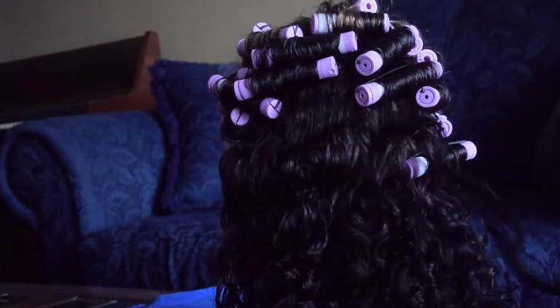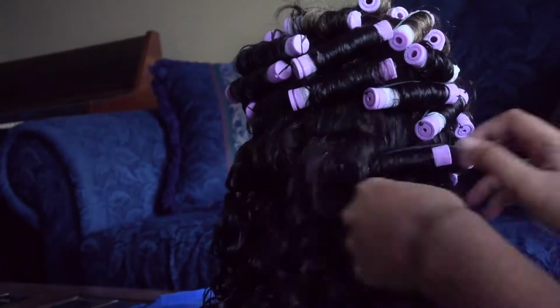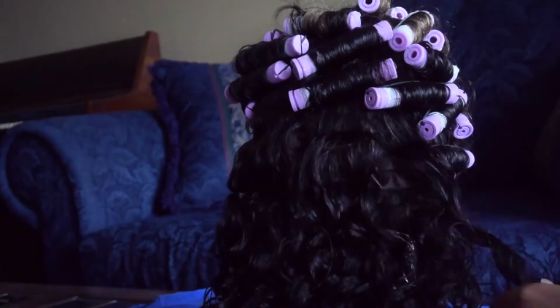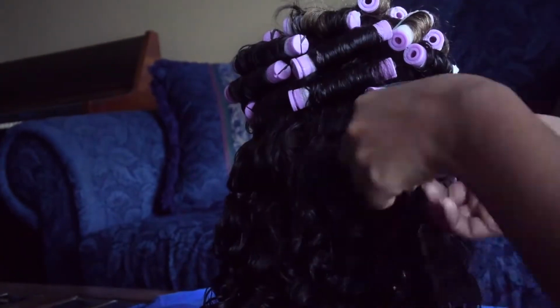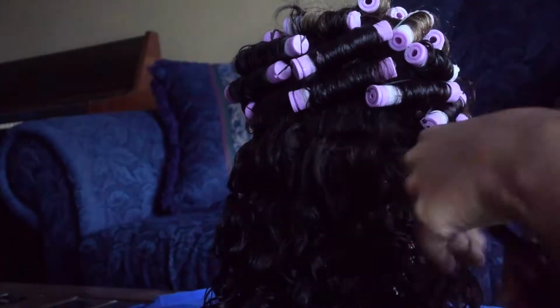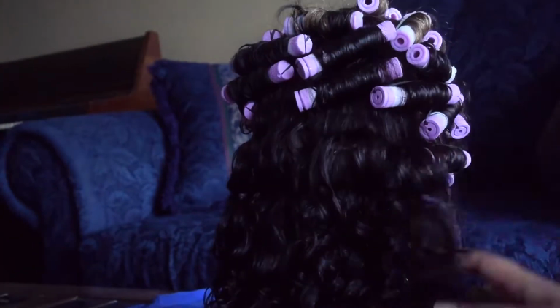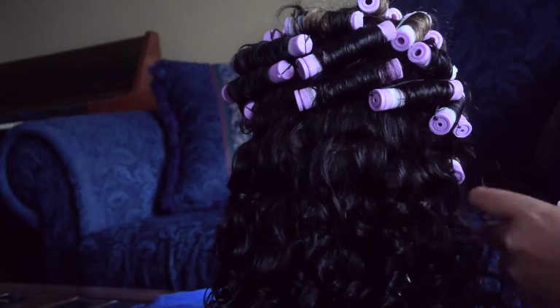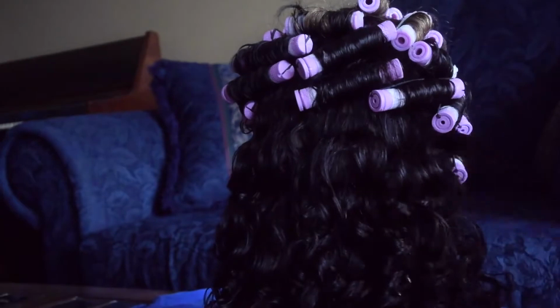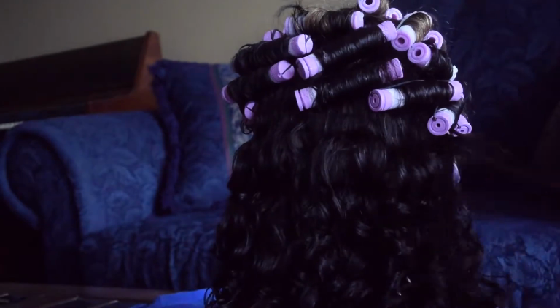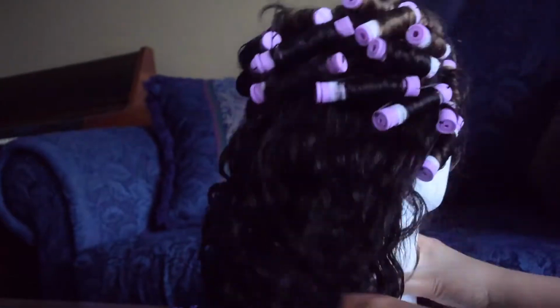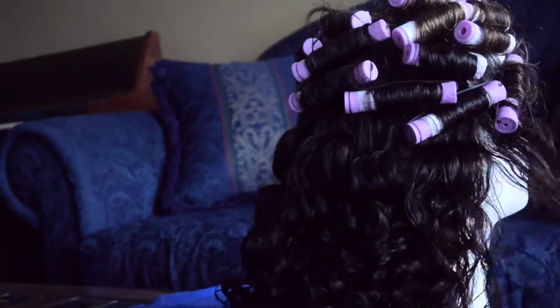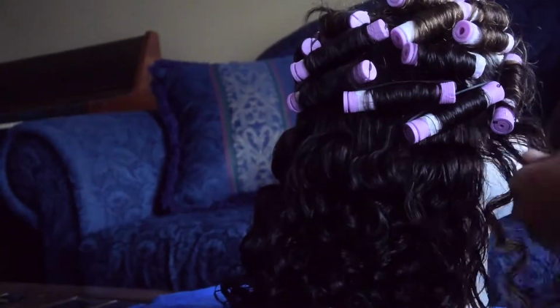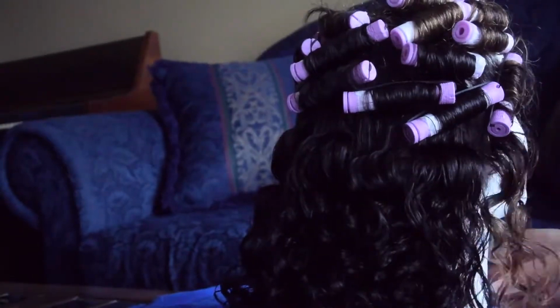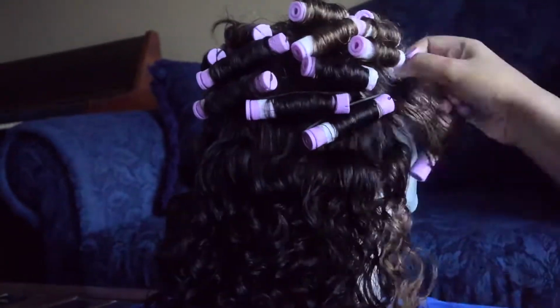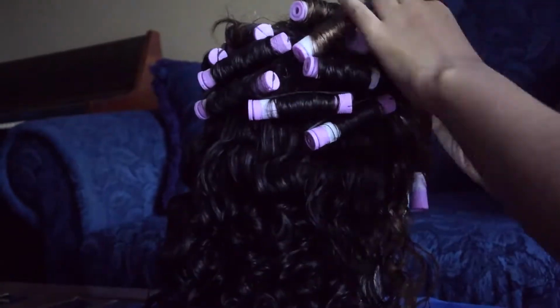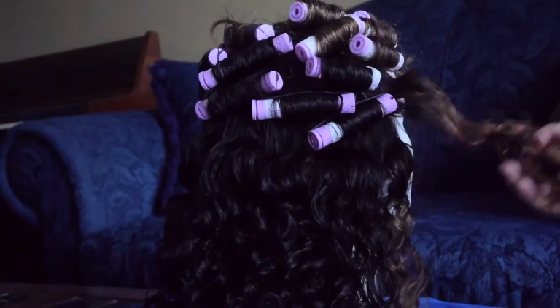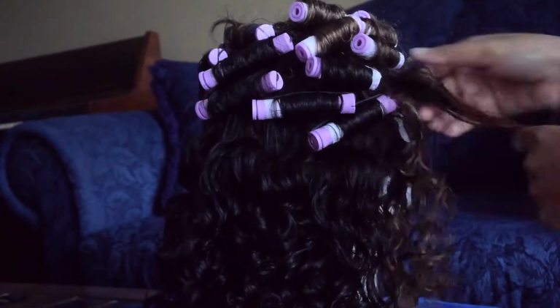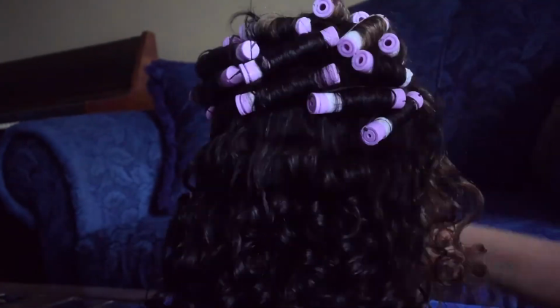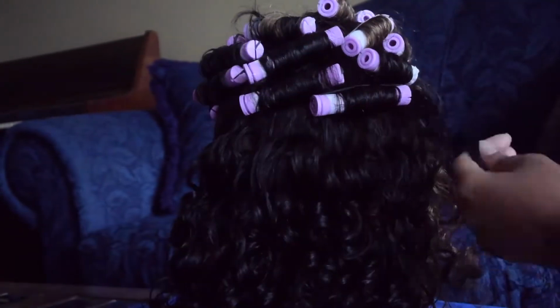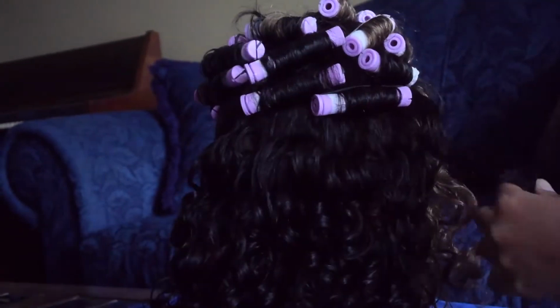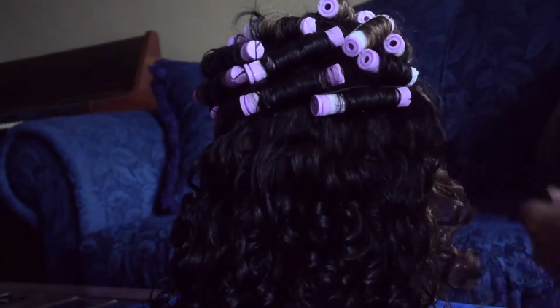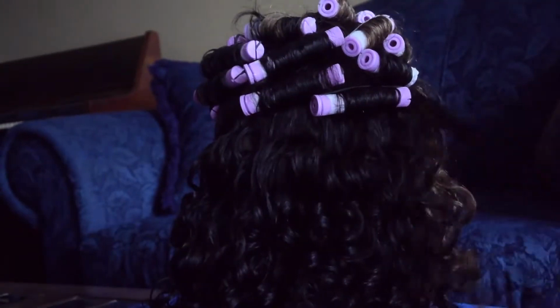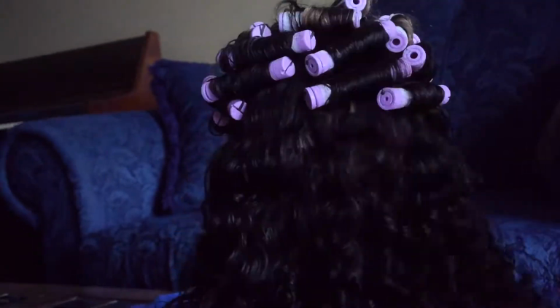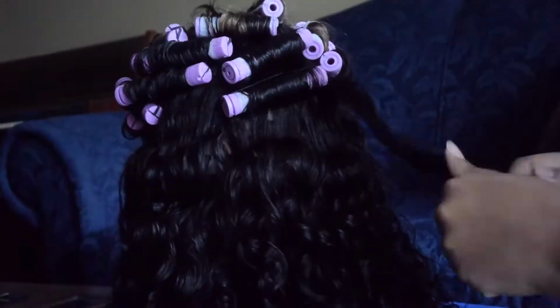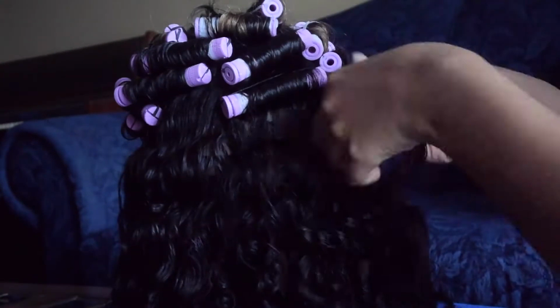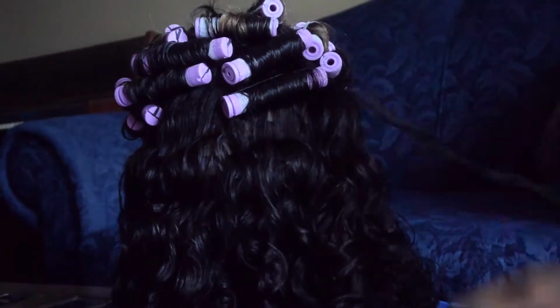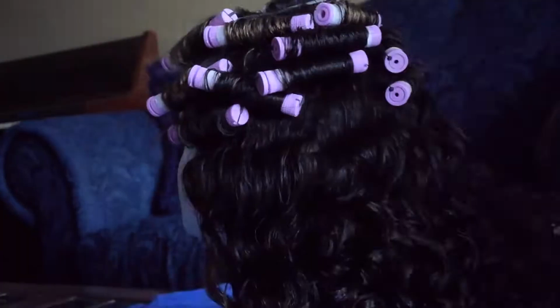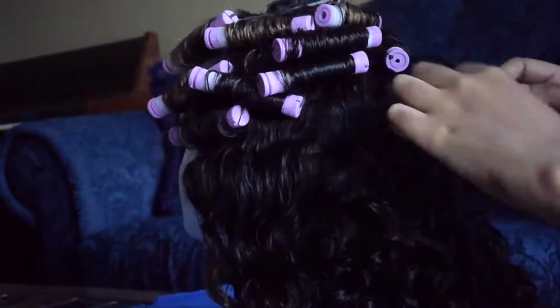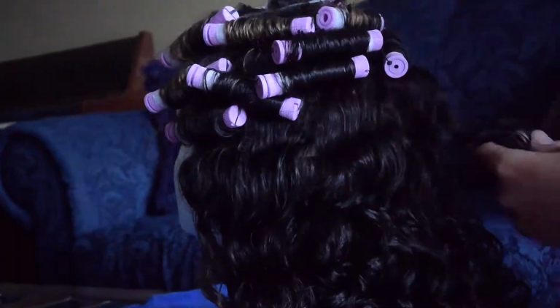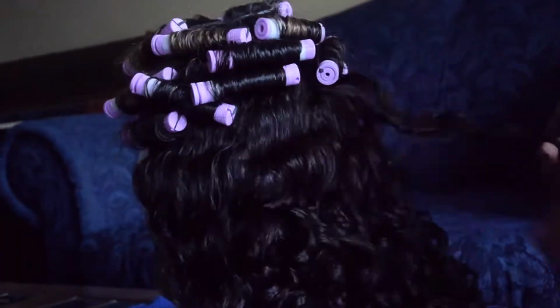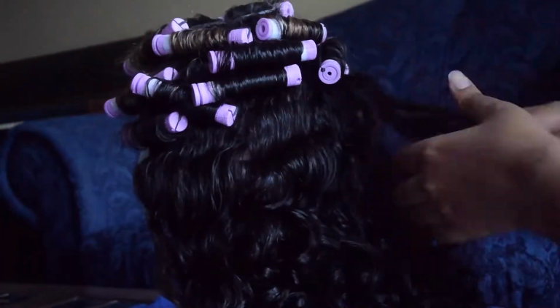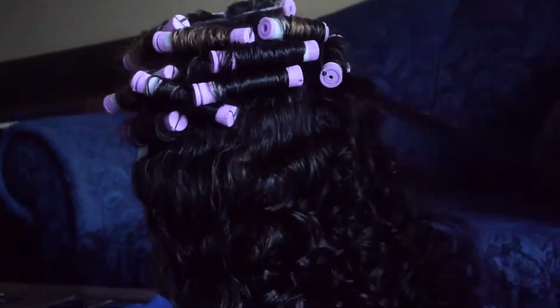Because the hair didn't dry thoroughly, the curls aren't as tight as I had hoped, but the style looked nice nonetheless.